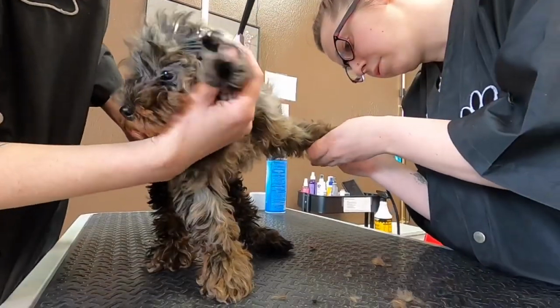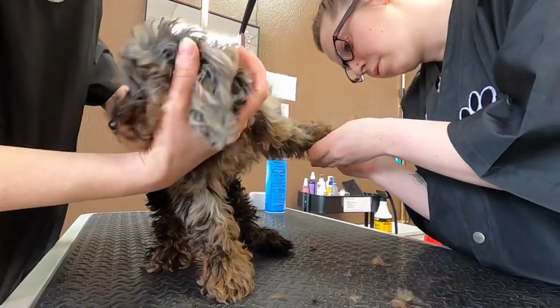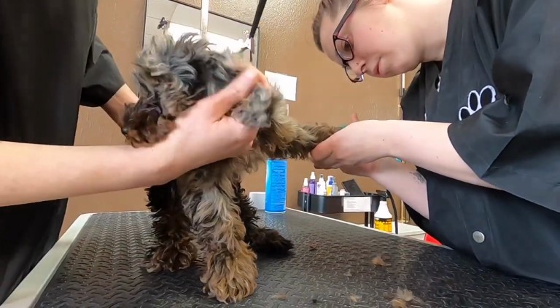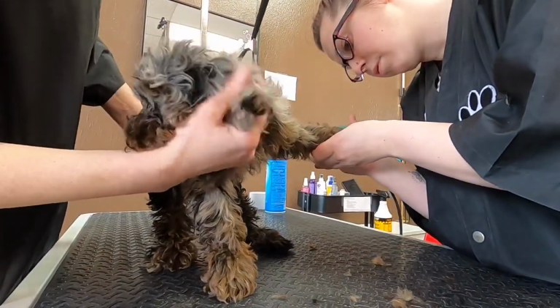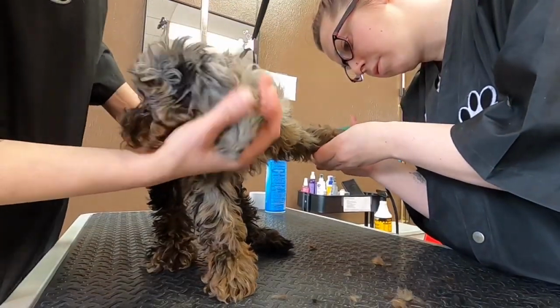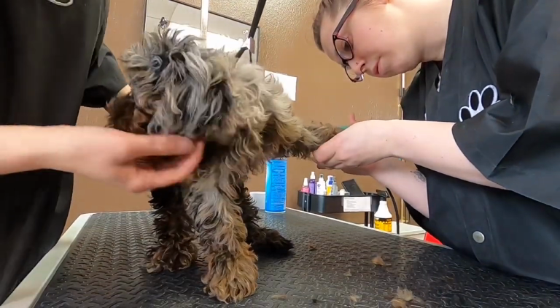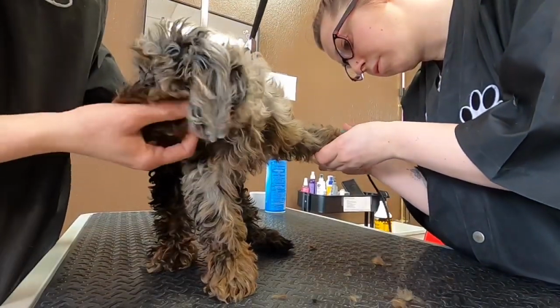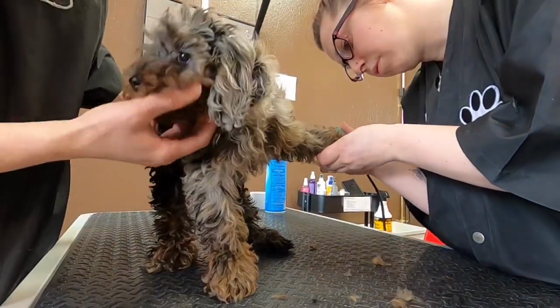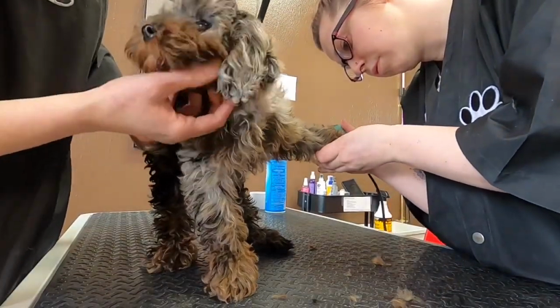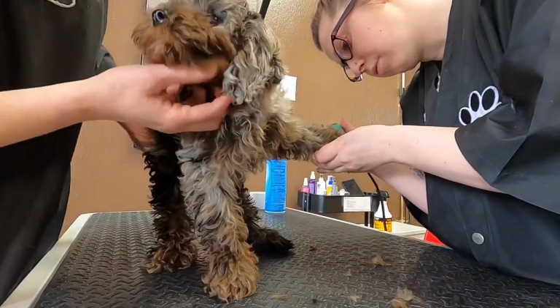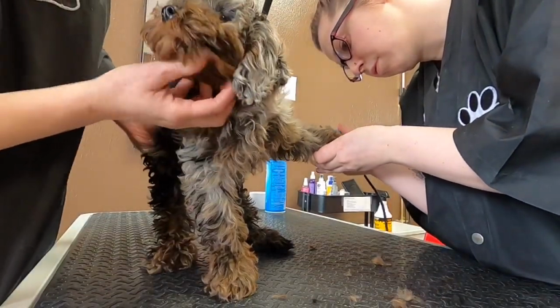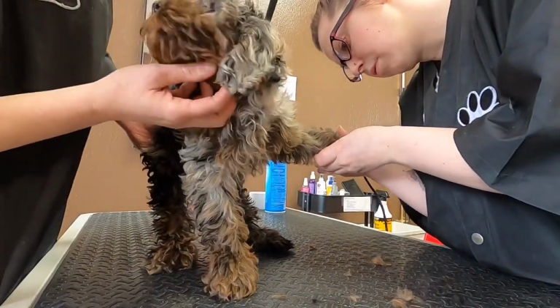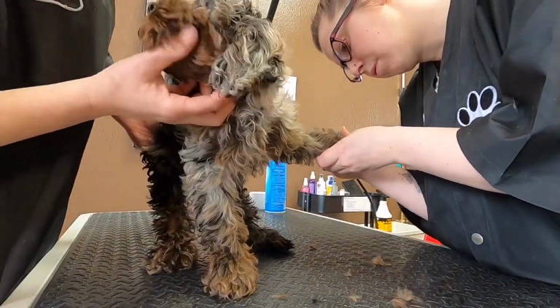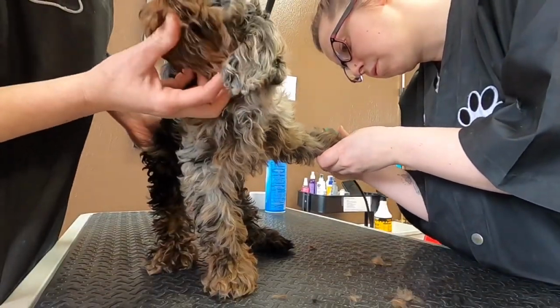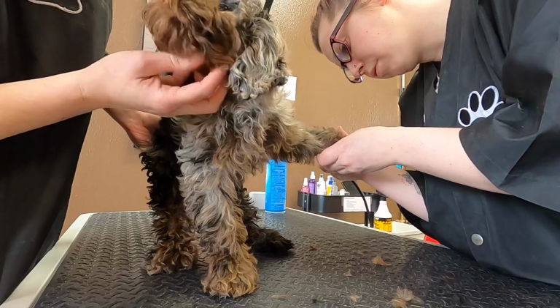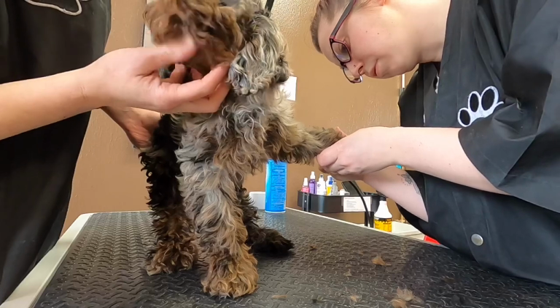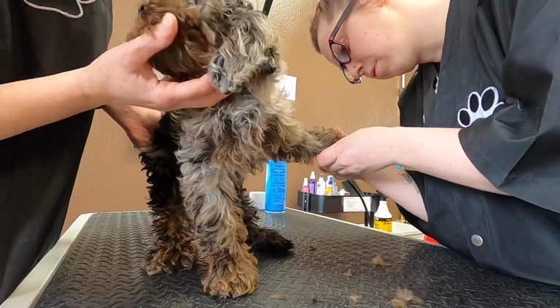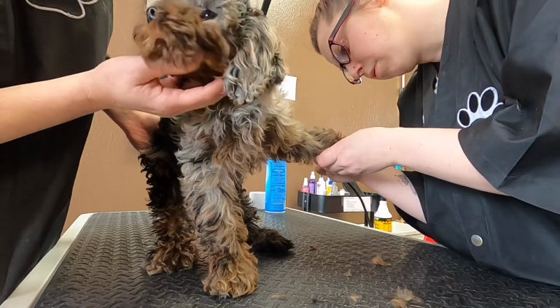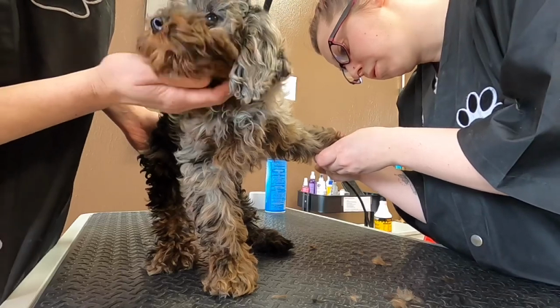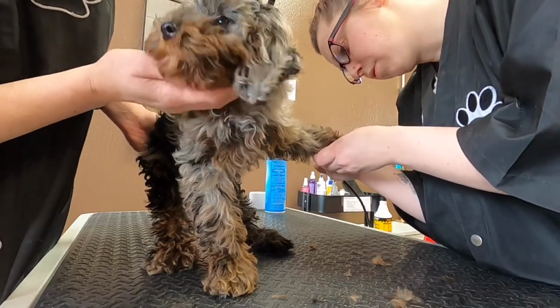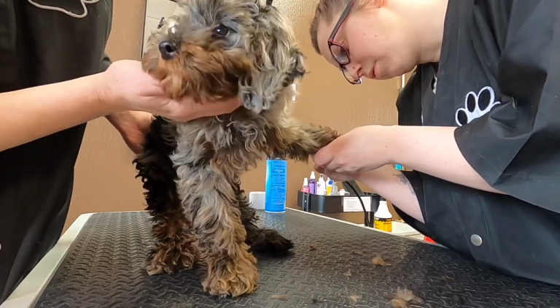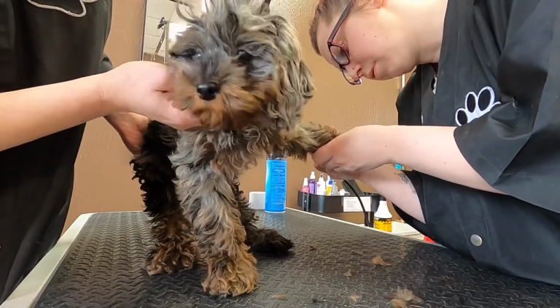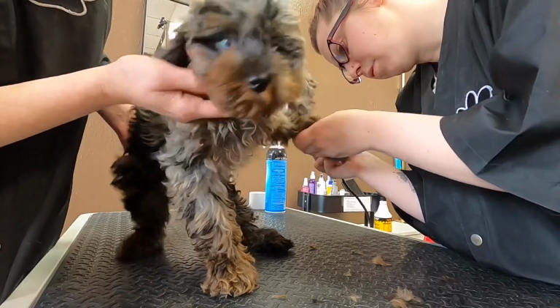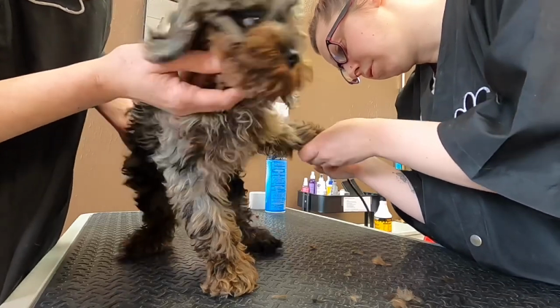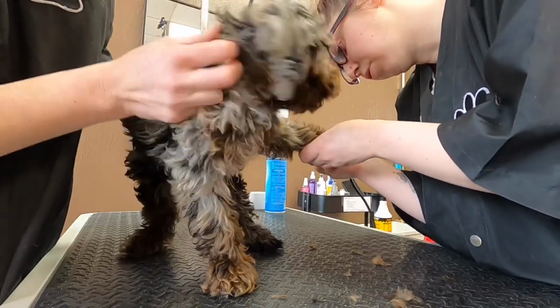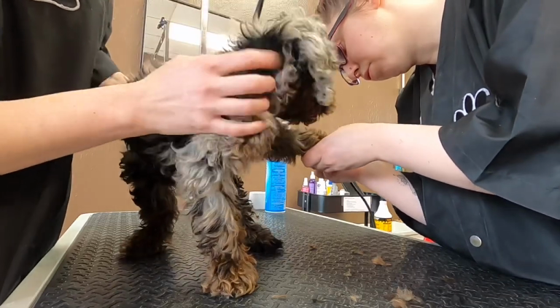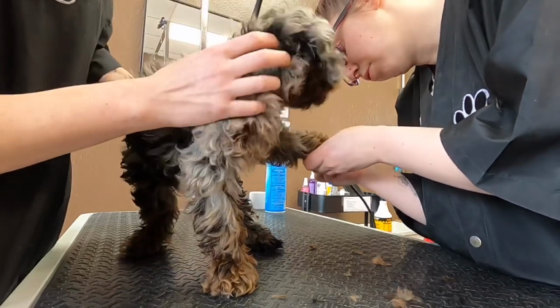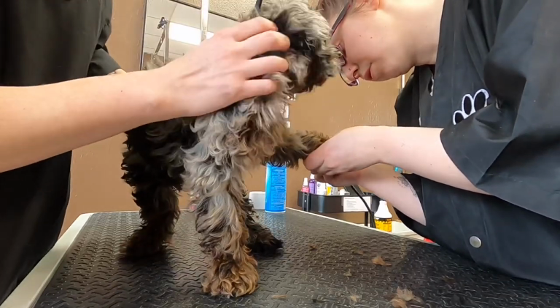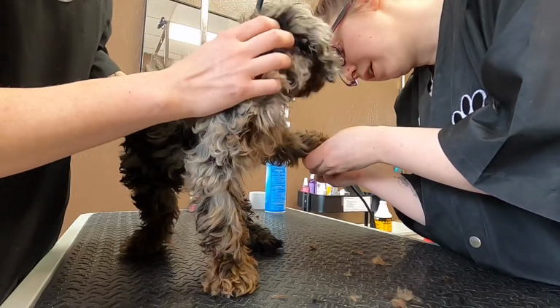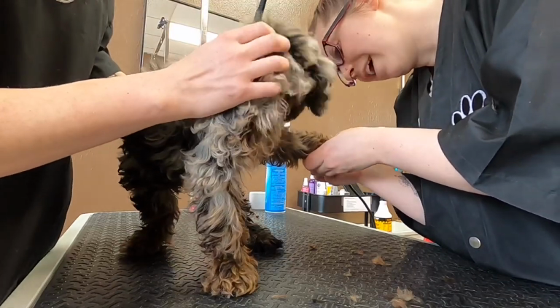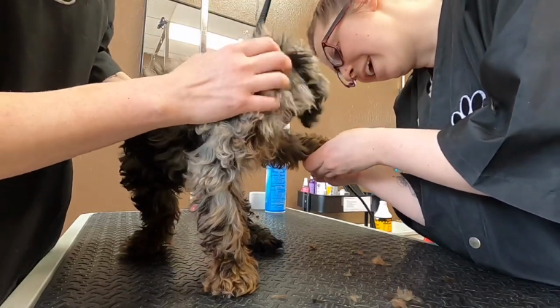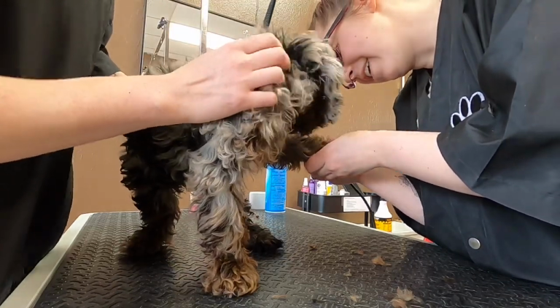Before her bath, we clipped all of her nails and shaved out her paw pads, and she's doing pretty good for this, but we don't want to push it, so we're not going to grind her nails today.